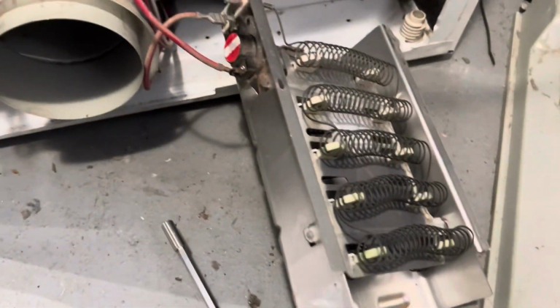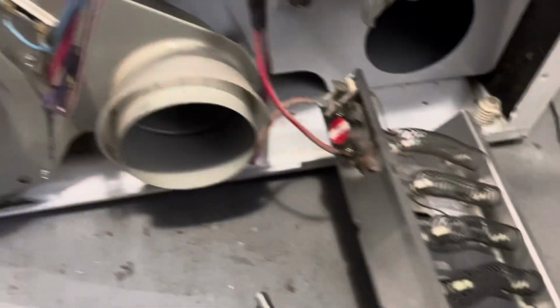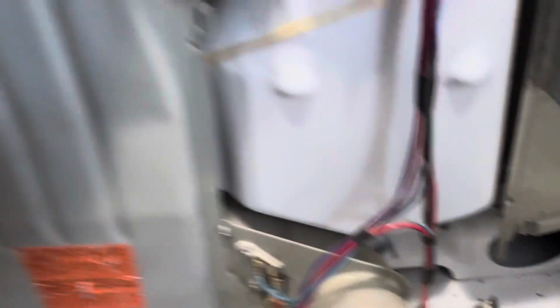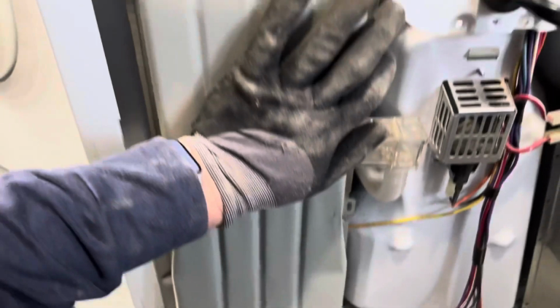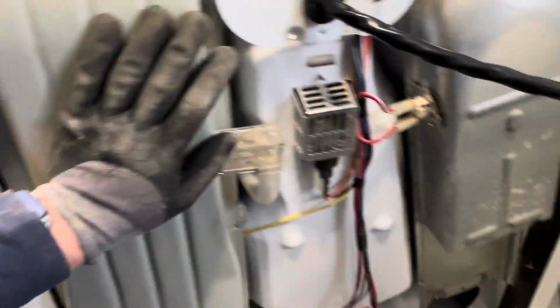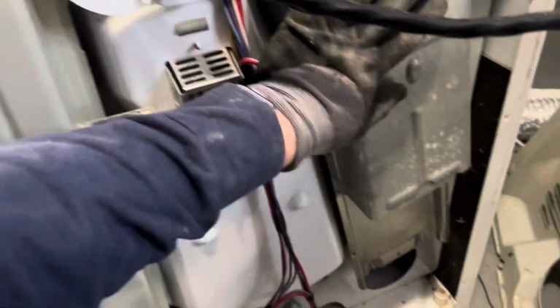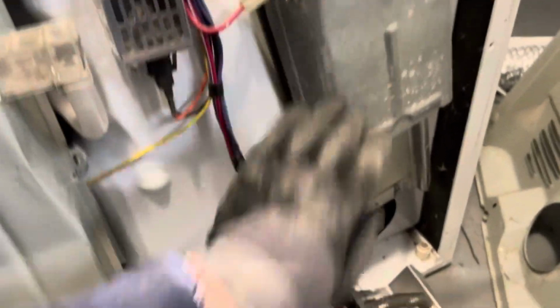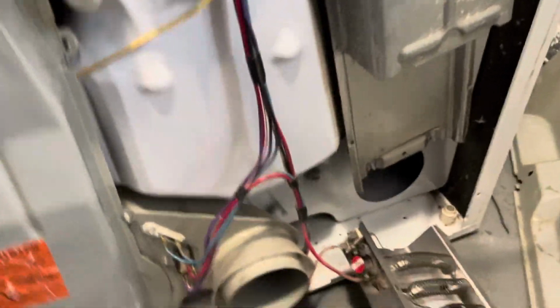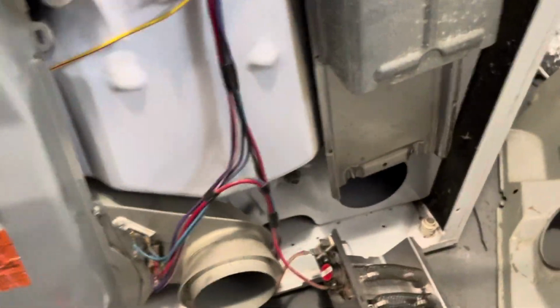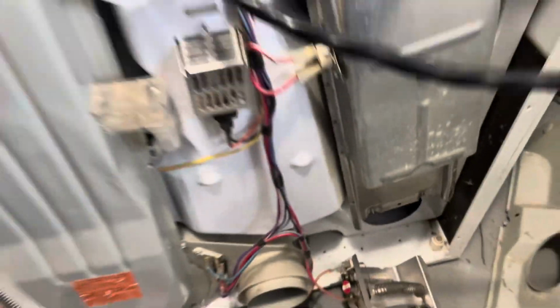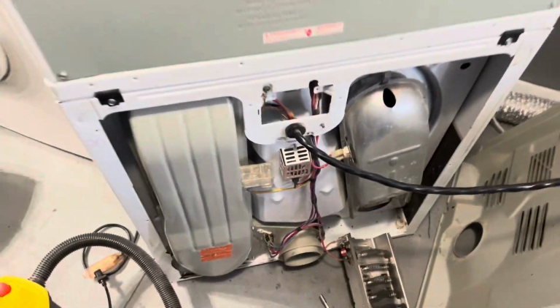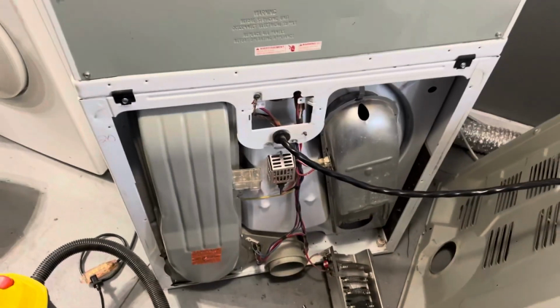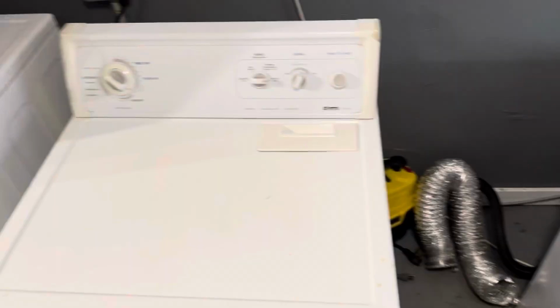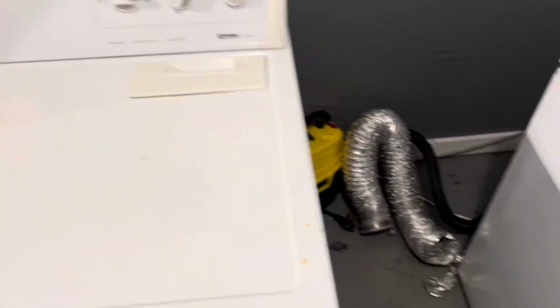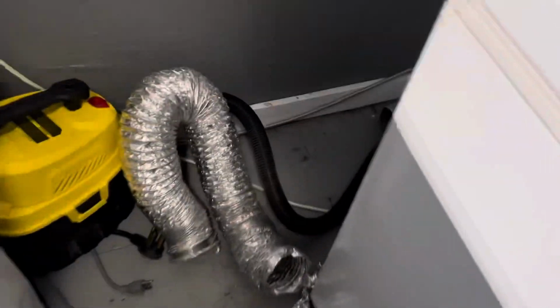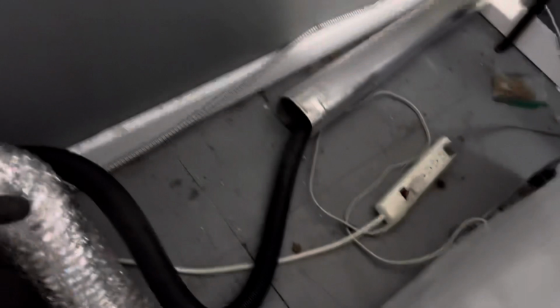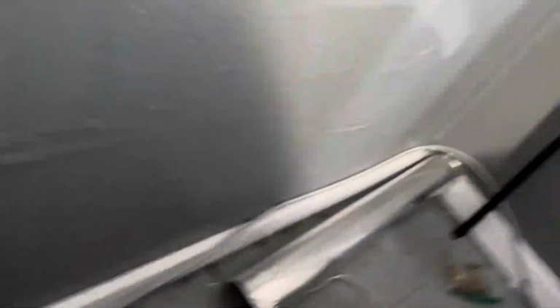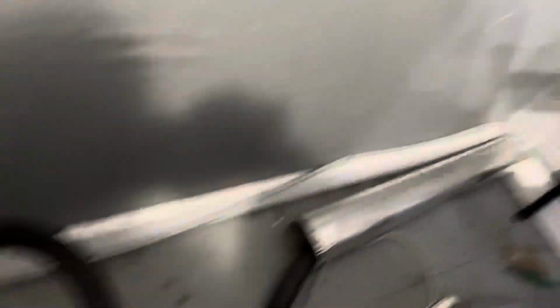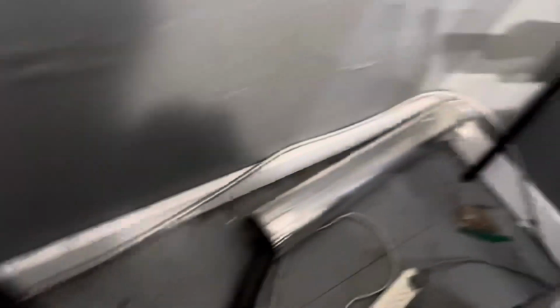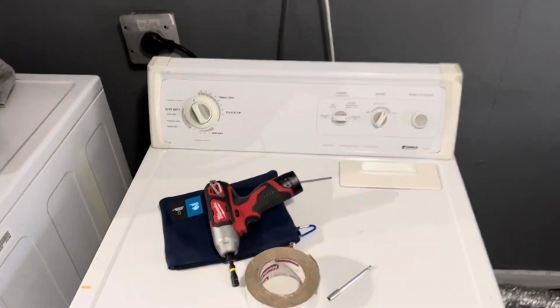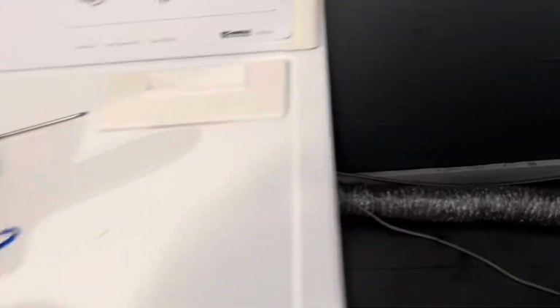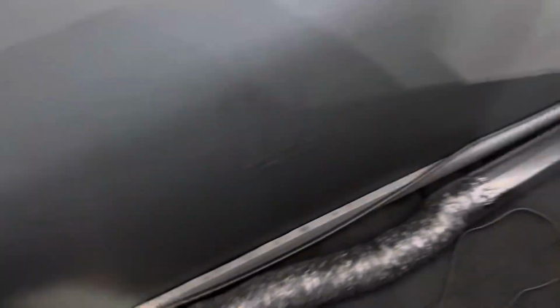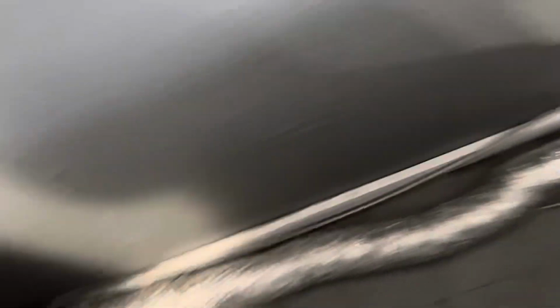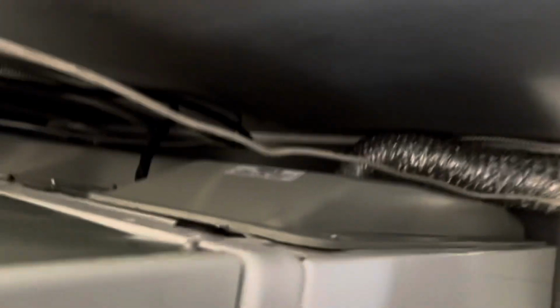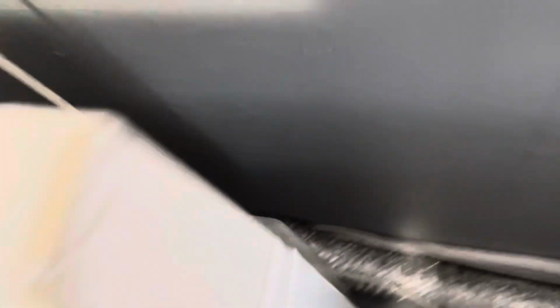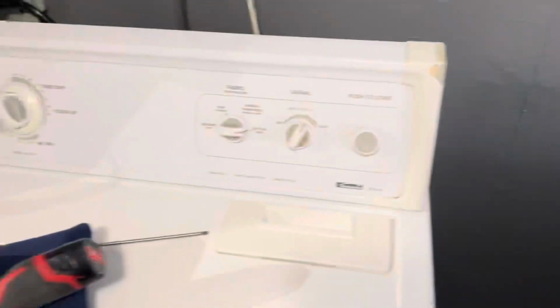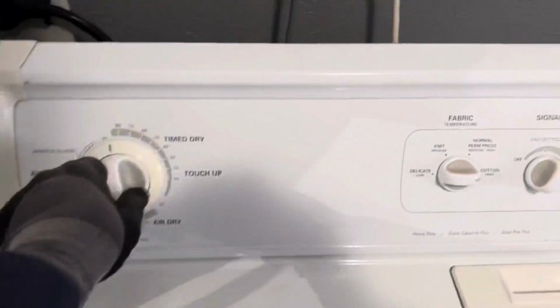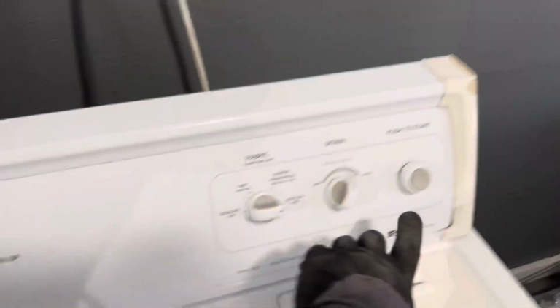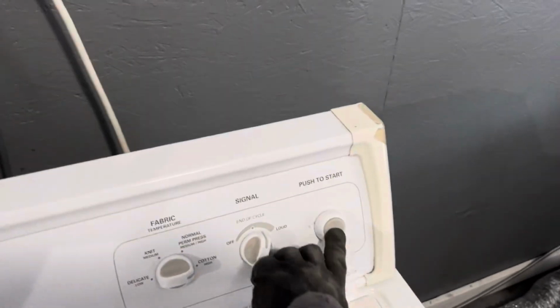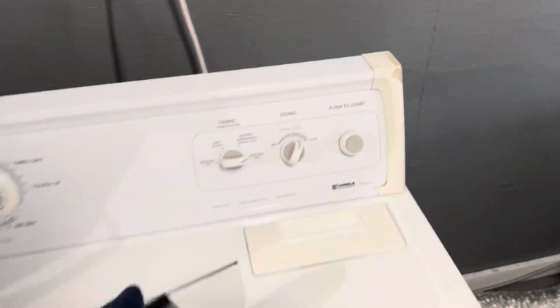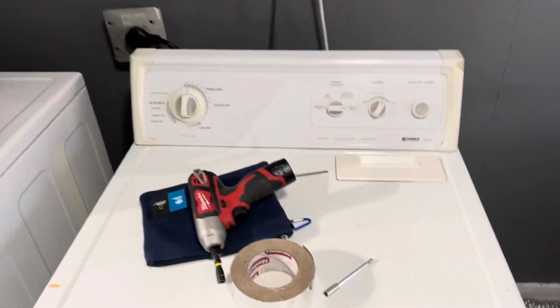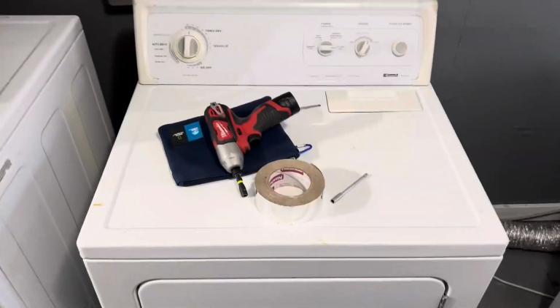After complete maintenance and cleaning of dust, I assemble the dryer and test it in all modes. Success! This Kenmore dryer is ready for continued use. Now it works much quieter and without squeaks.